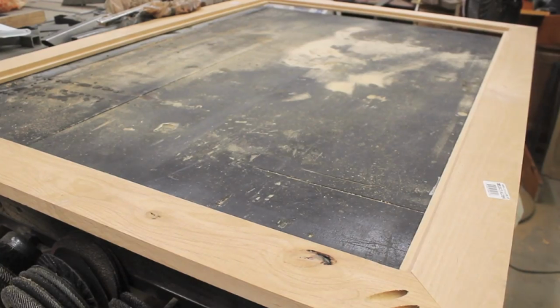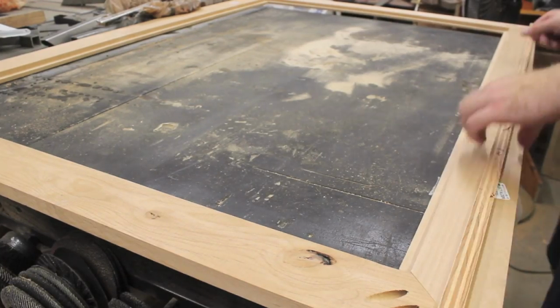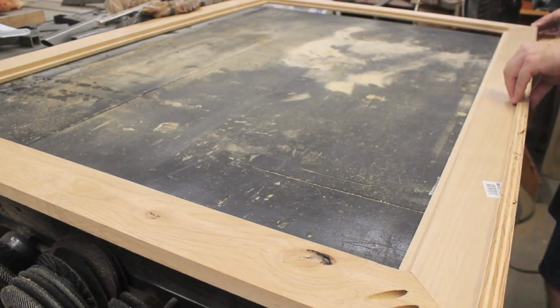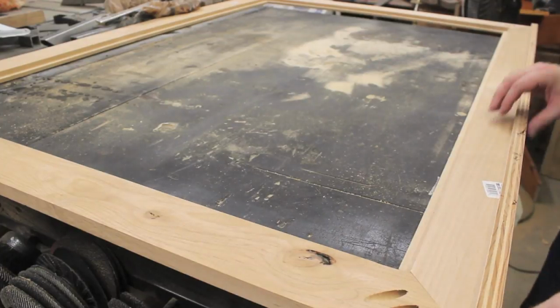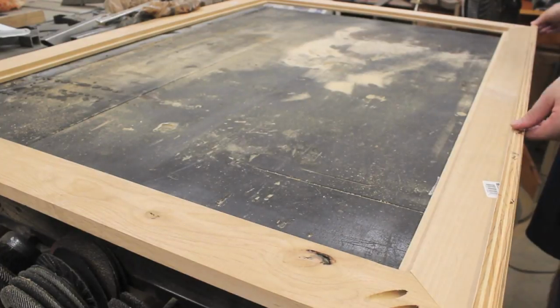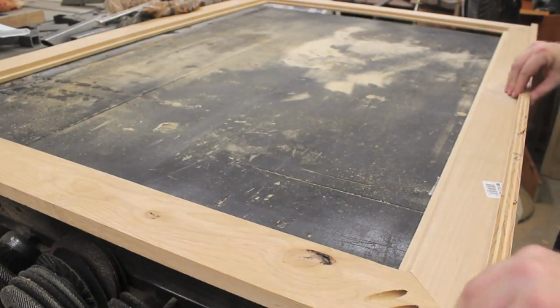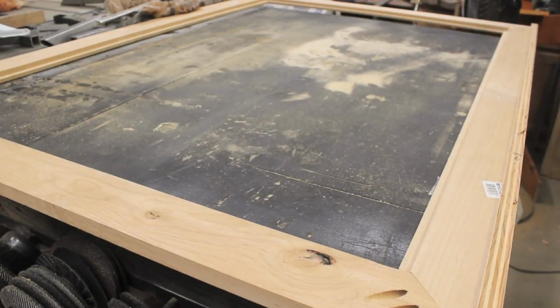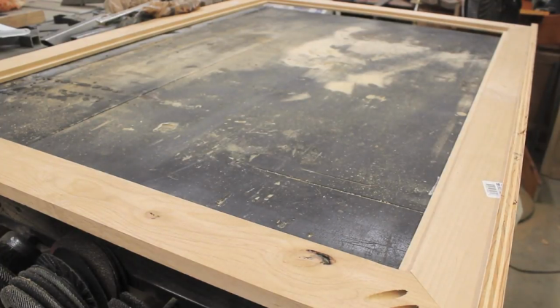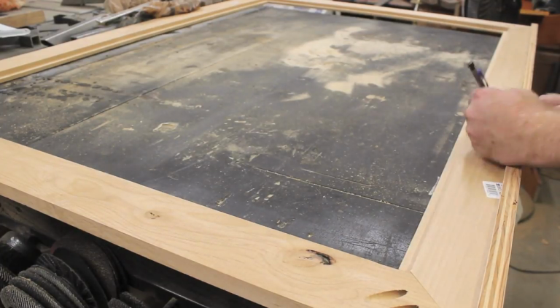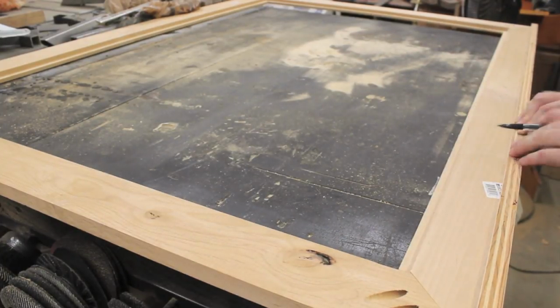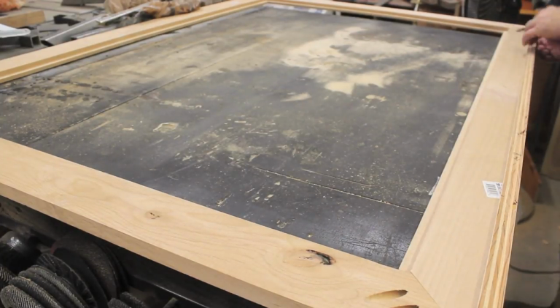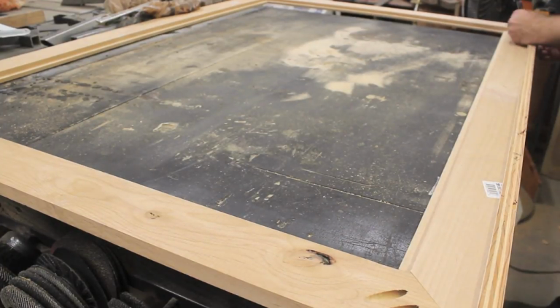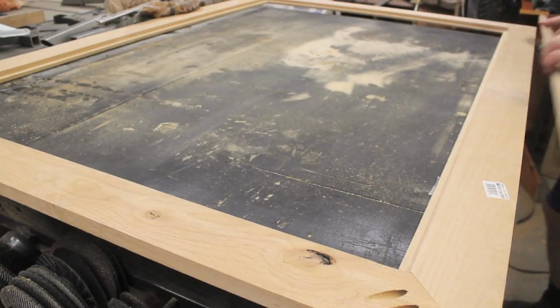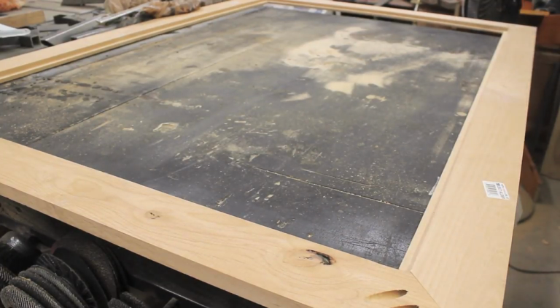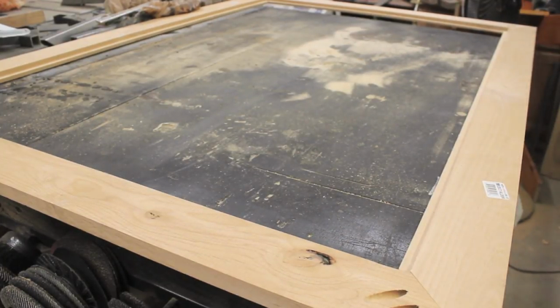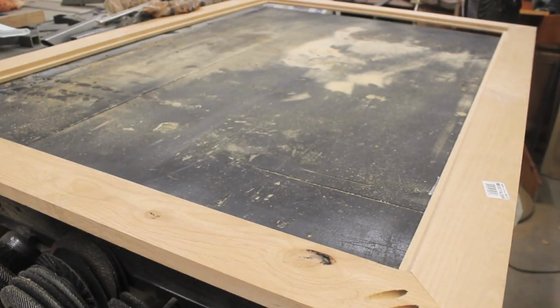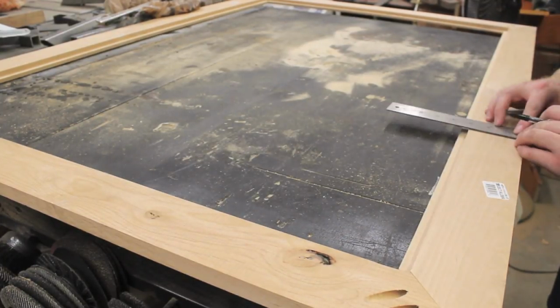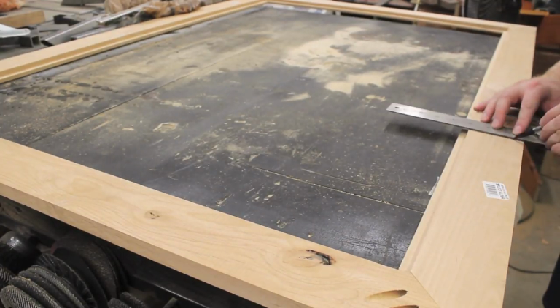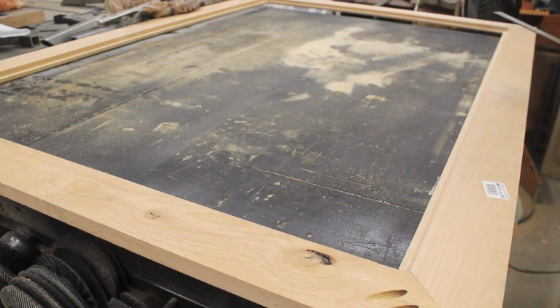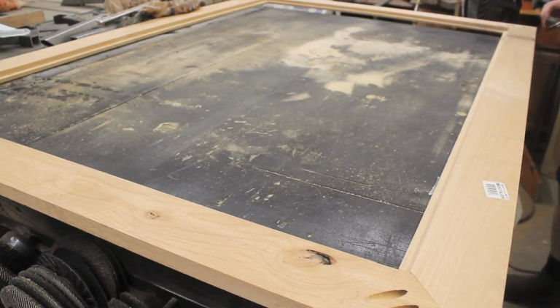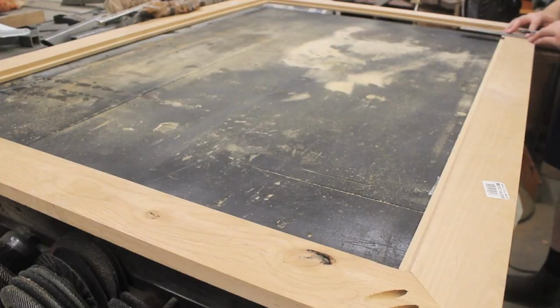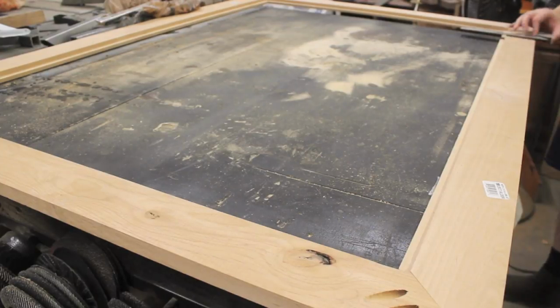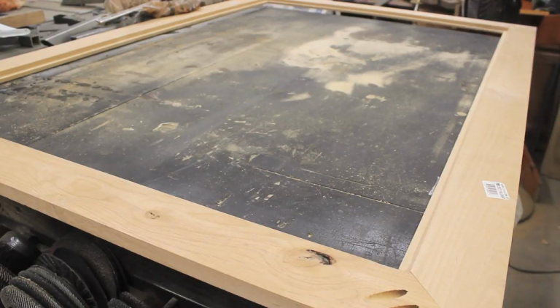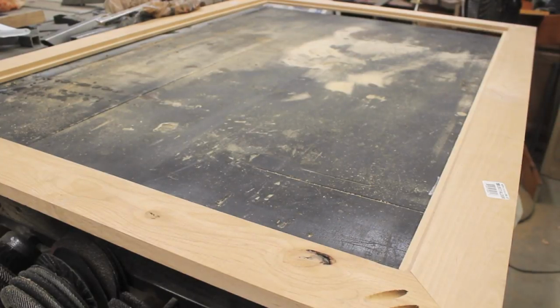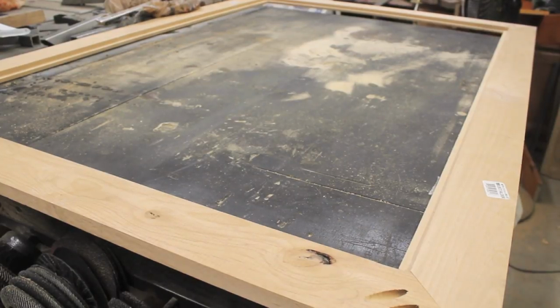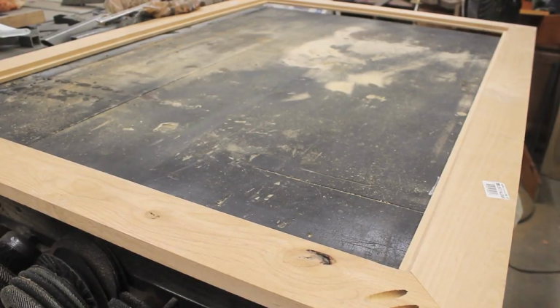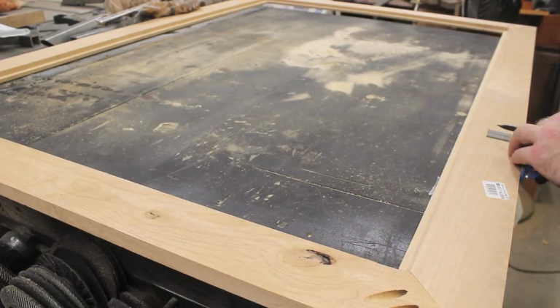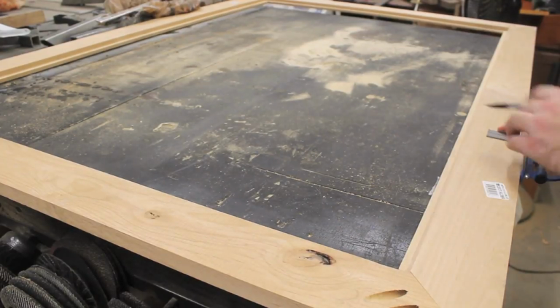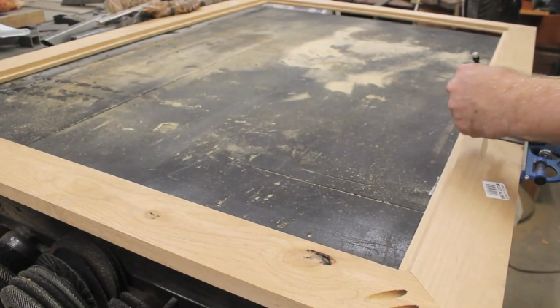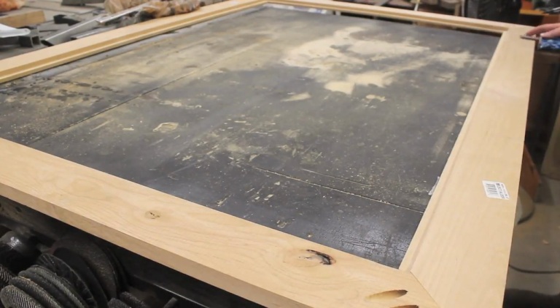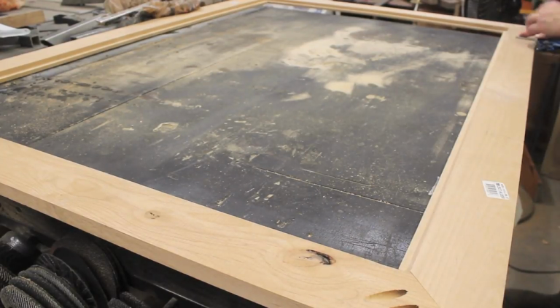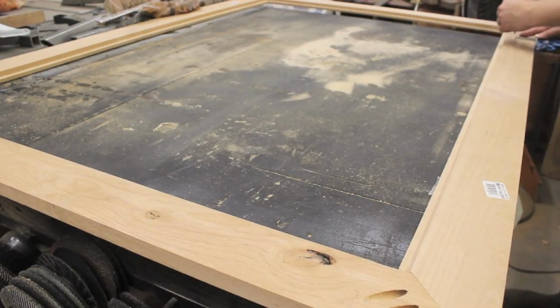I cut a strip of wood to the exact width of the frame and used that to mark the locations of the studs in the wall where the chalkboard will hang. Then I transferred those marks to the back of the frame itself.